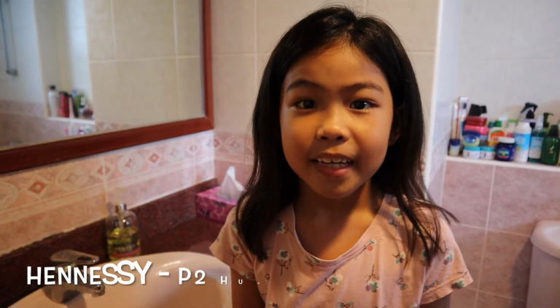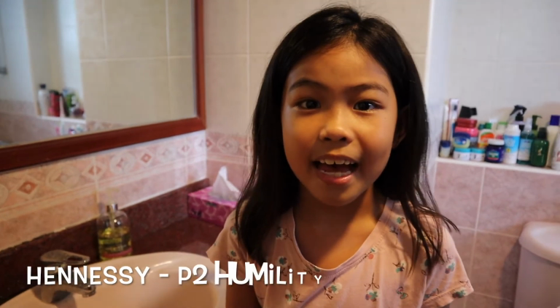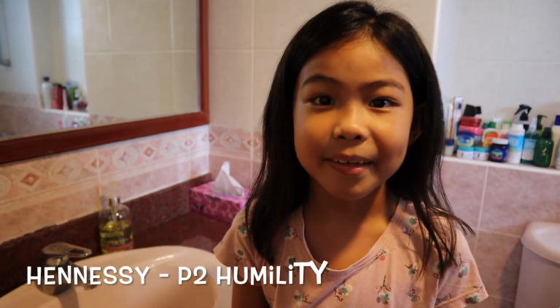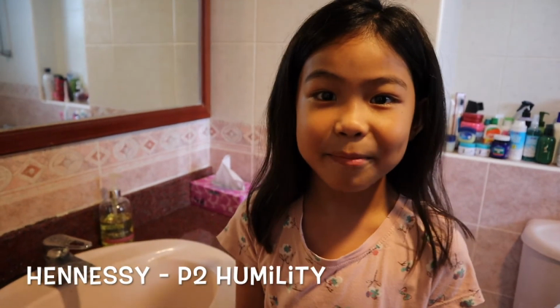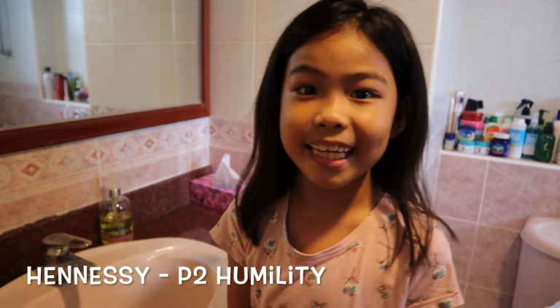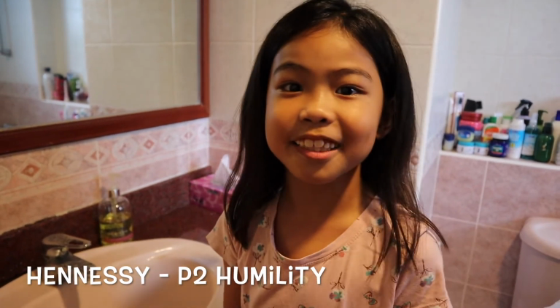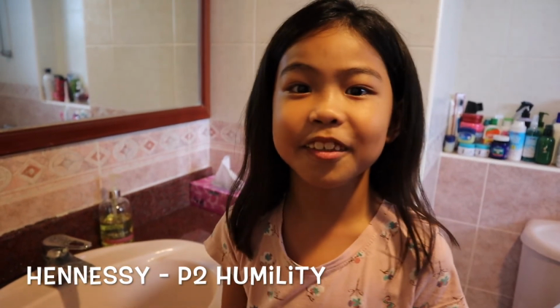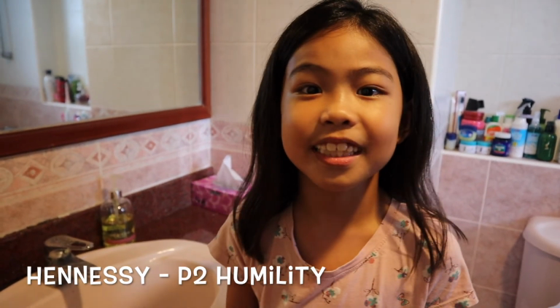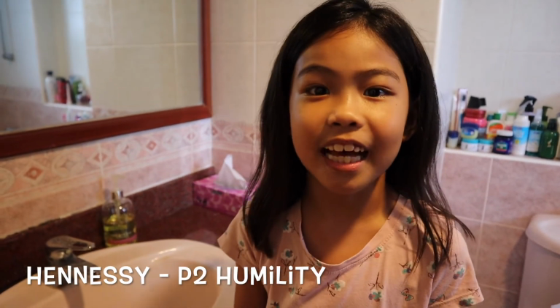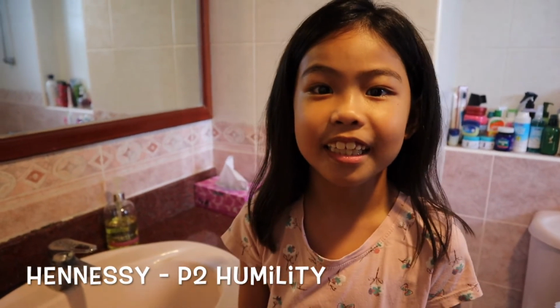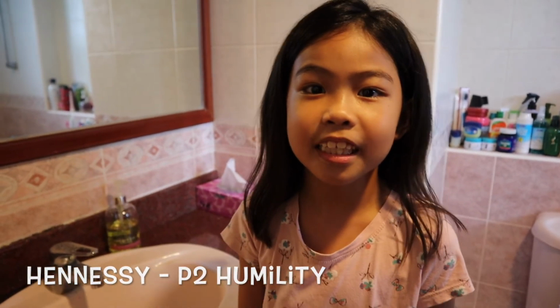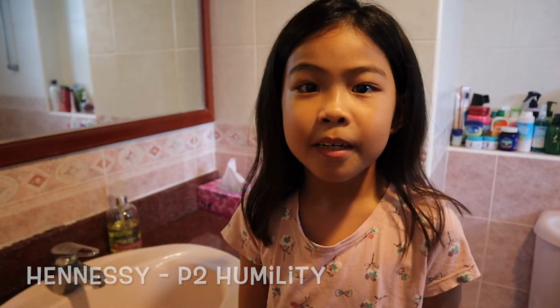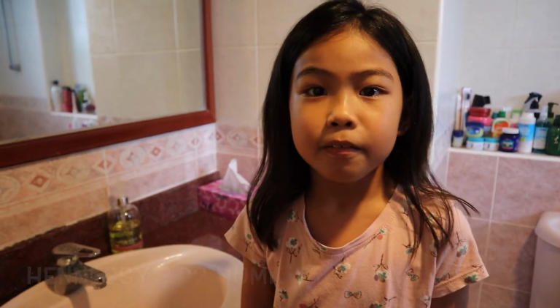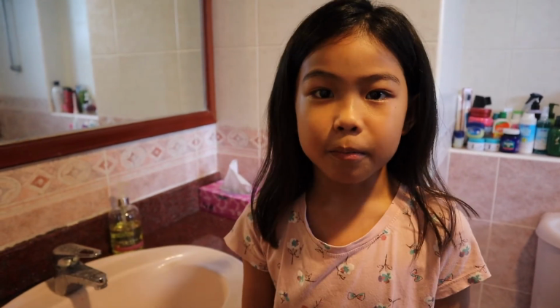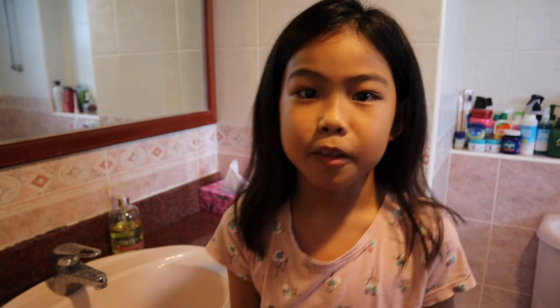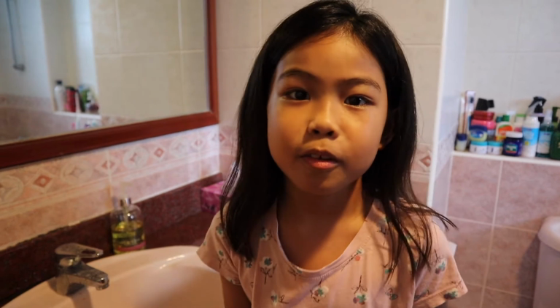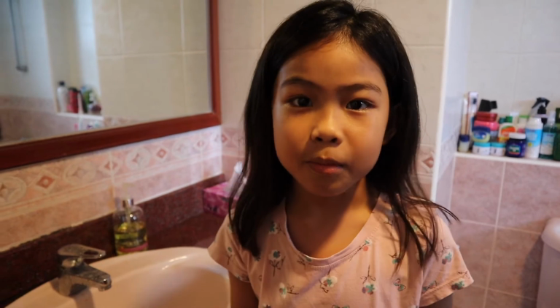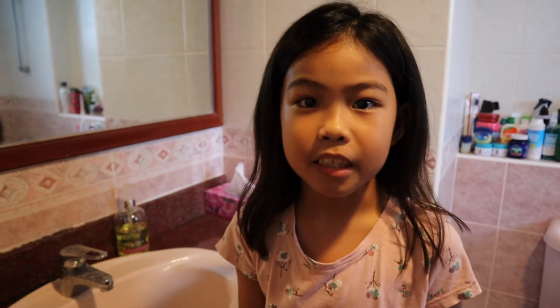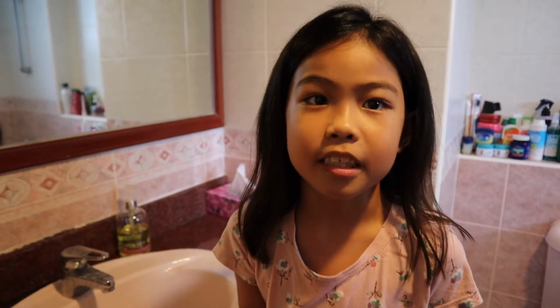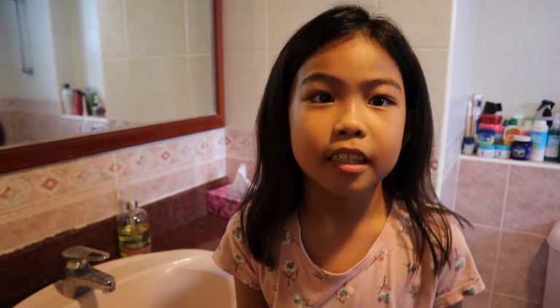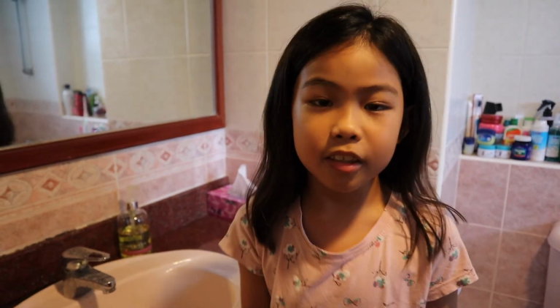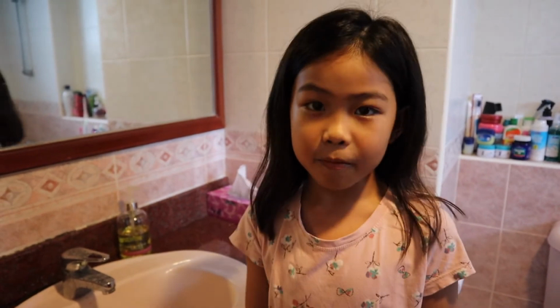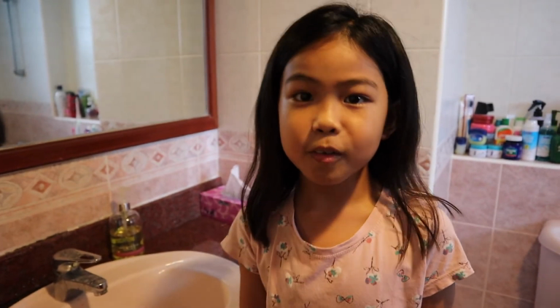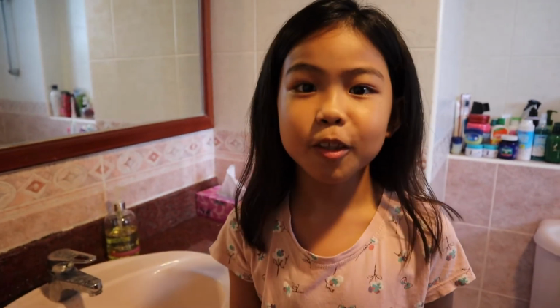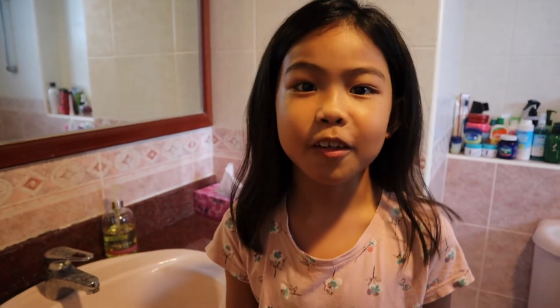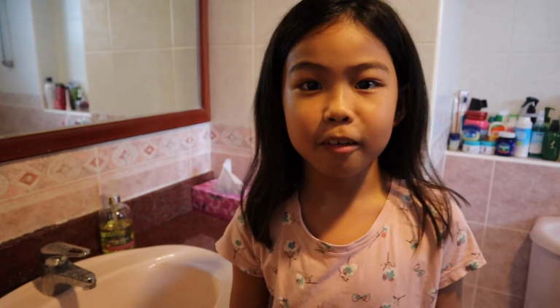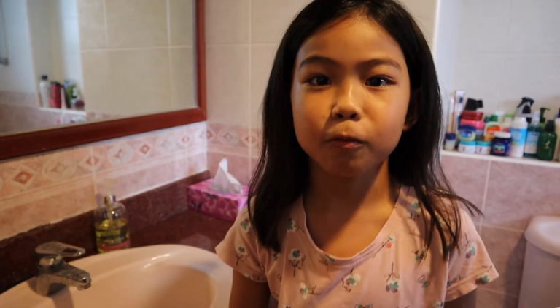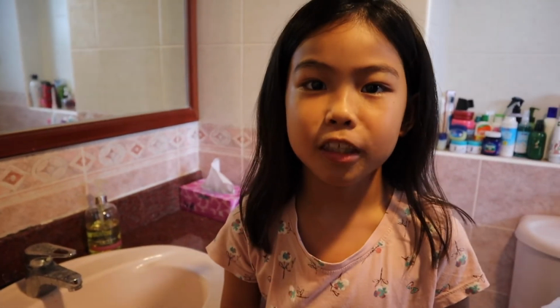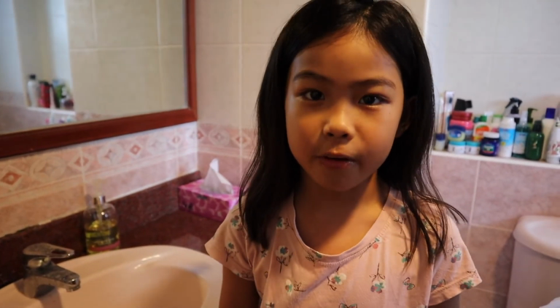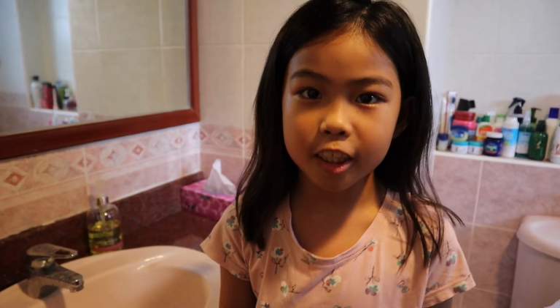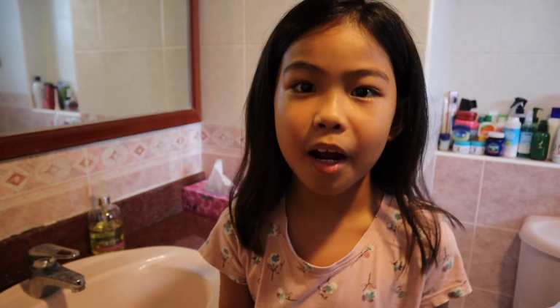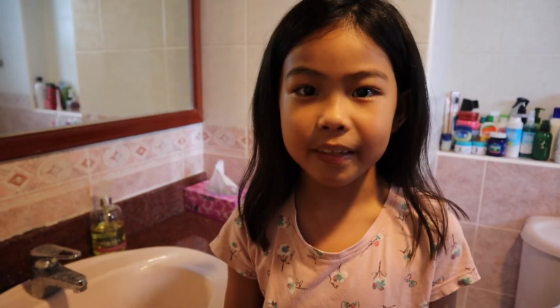Hi, my name is Hennessy Gonzales from P2 Humility. Today I'm going to show you how to wash our hands properly.